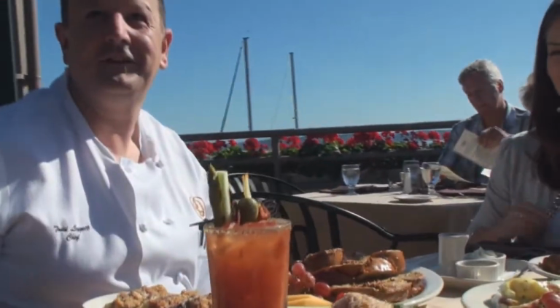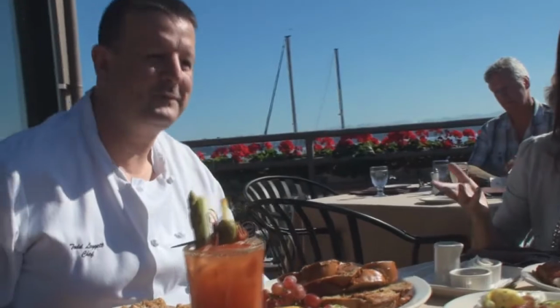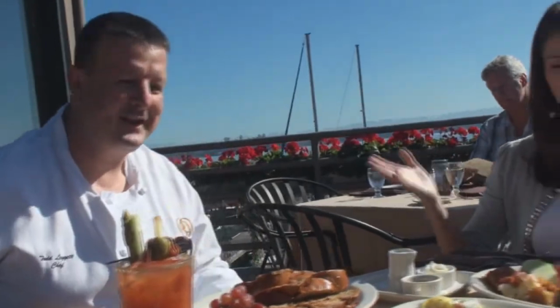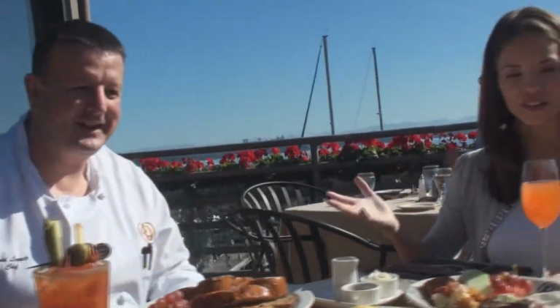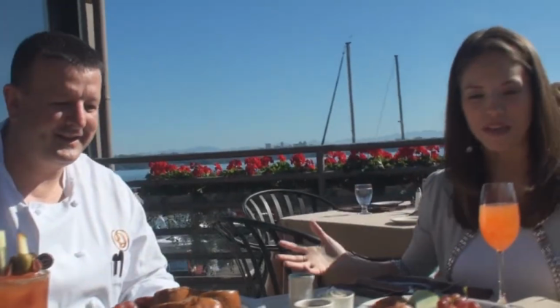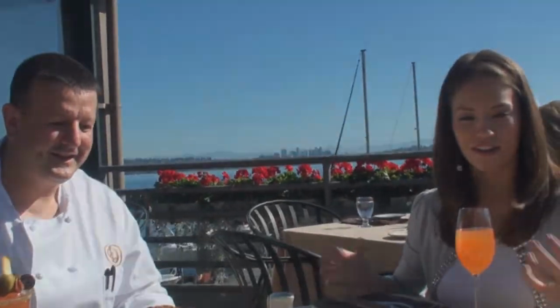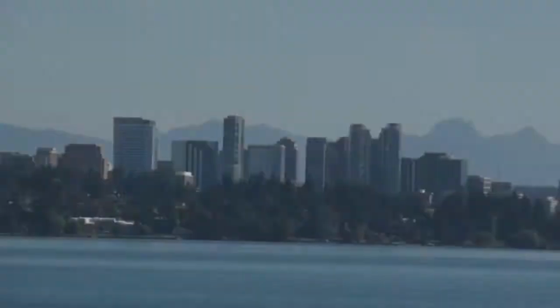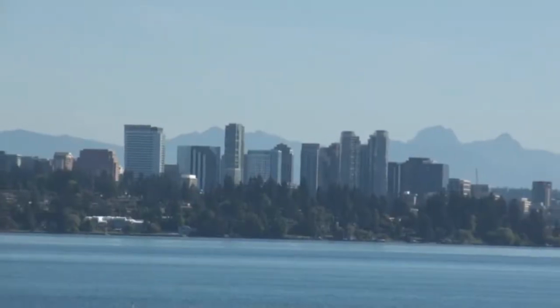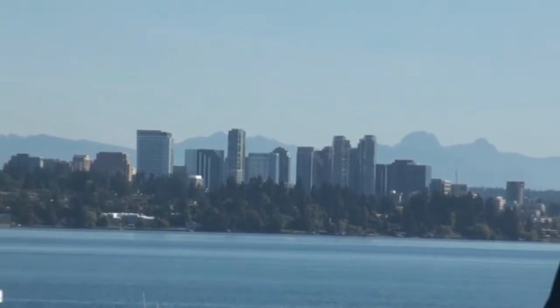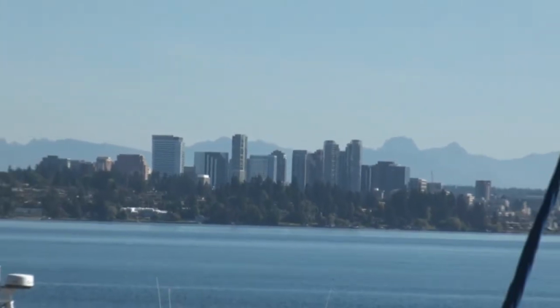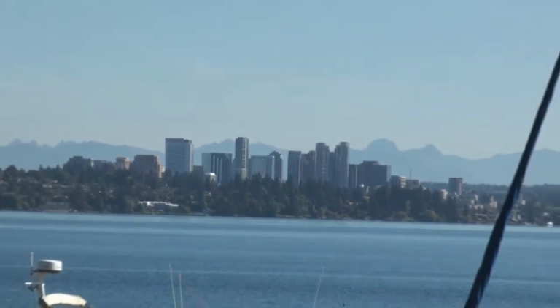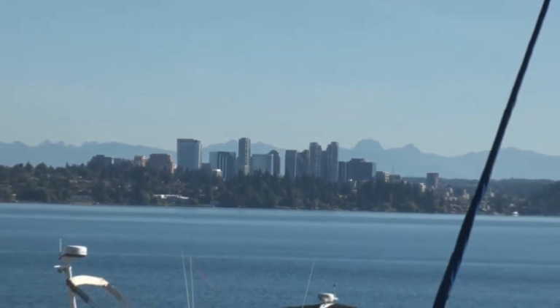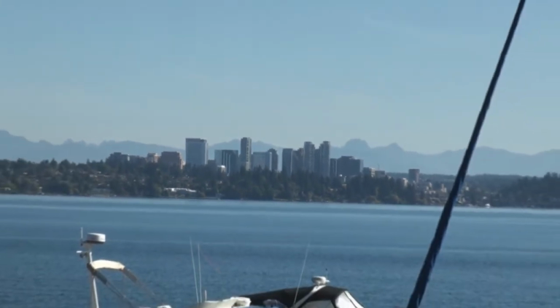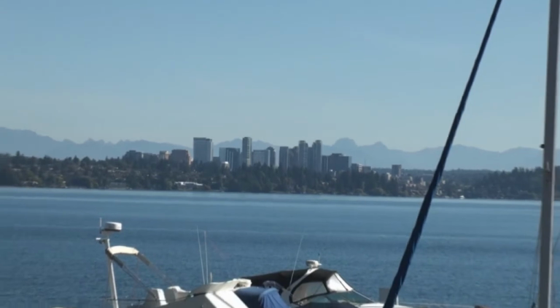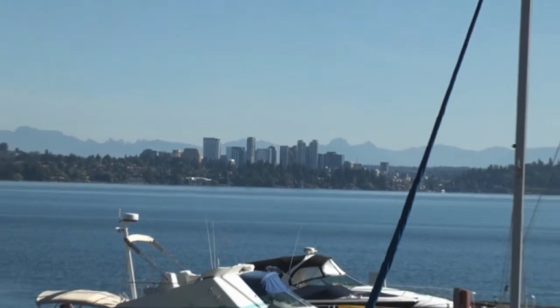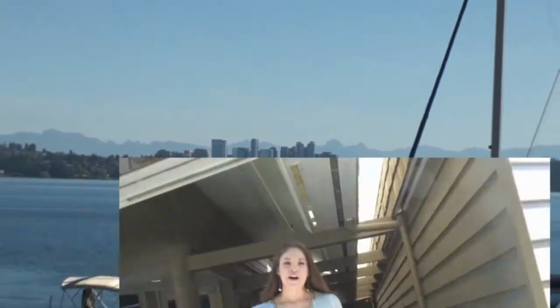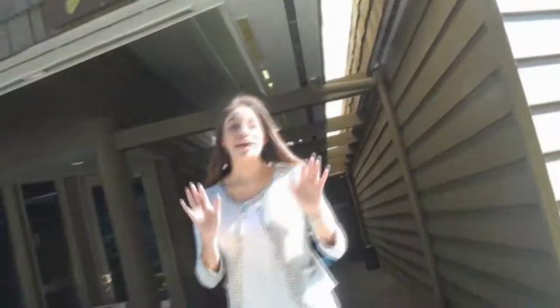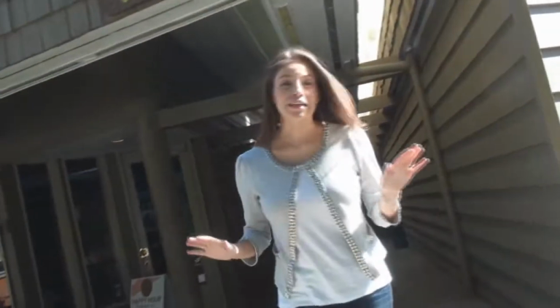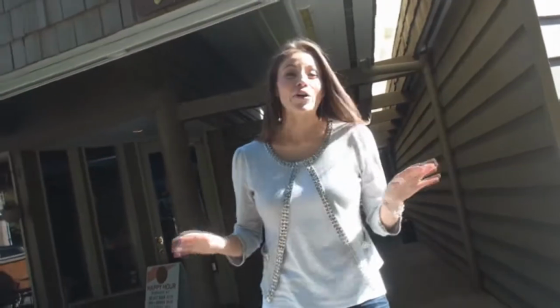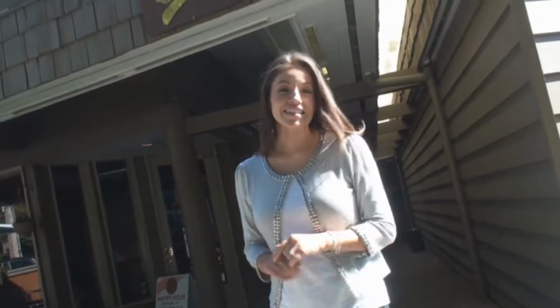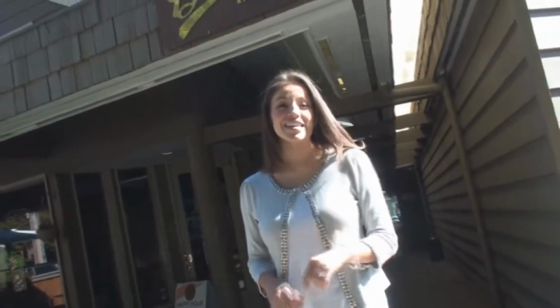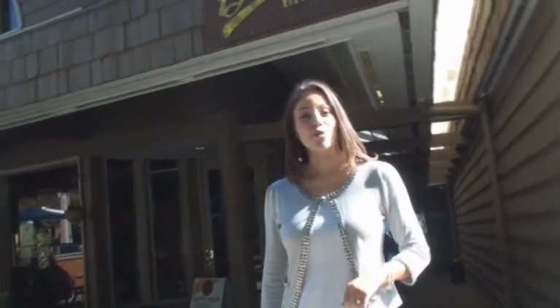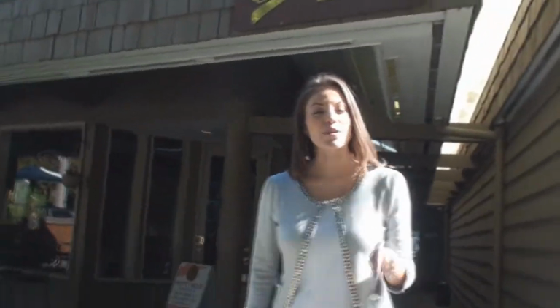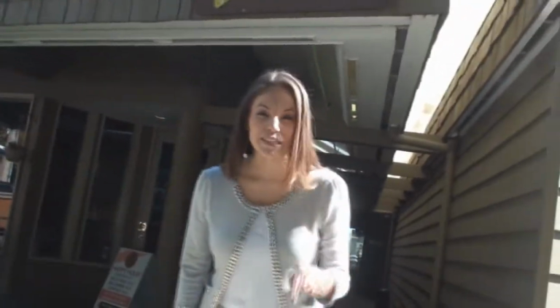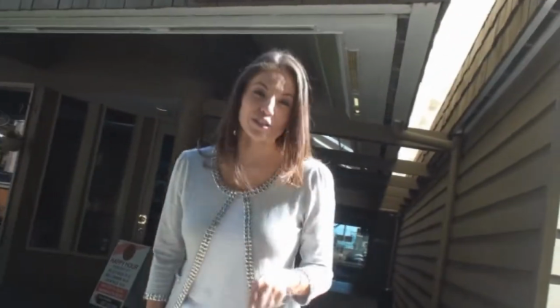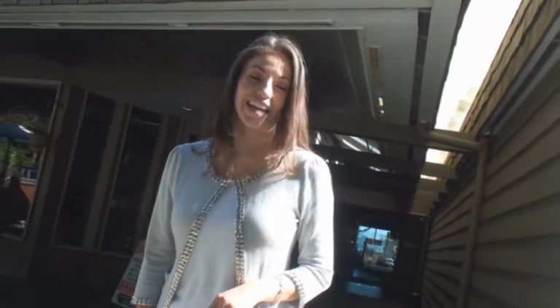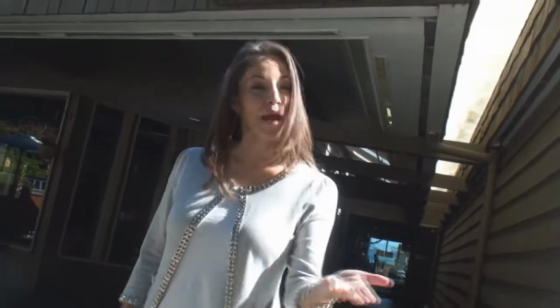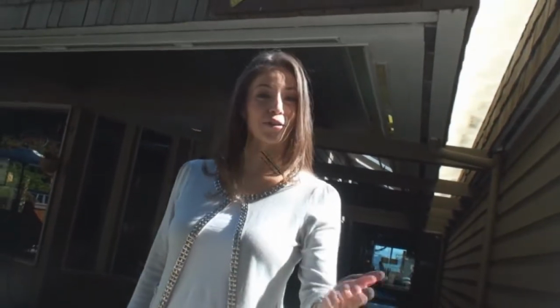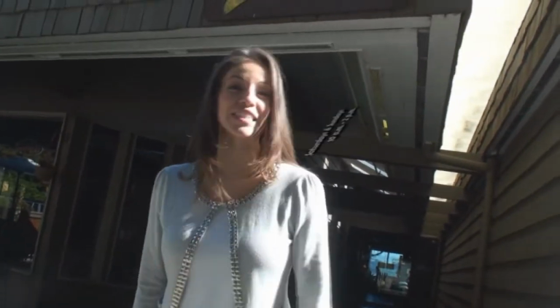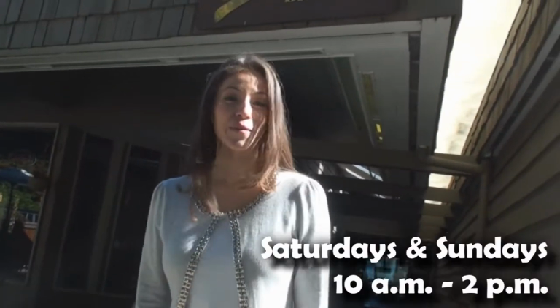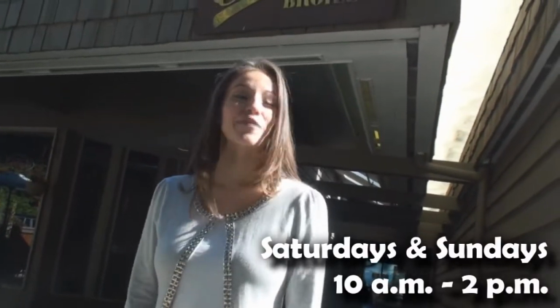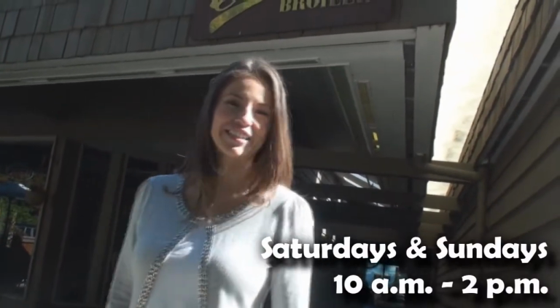I love the flair — the flair on everything looks amazing here. I have literally eaten it all and I can say Daniel's Broiler is one of the best brunches in town. Now it's your turn. Visit us on the weekends from 10 to 2.